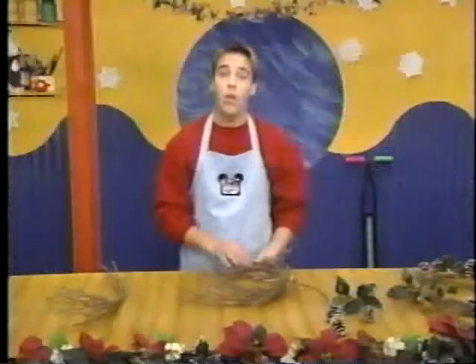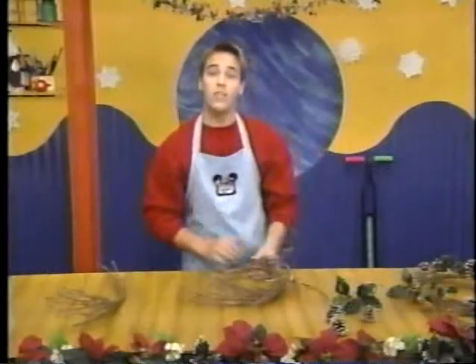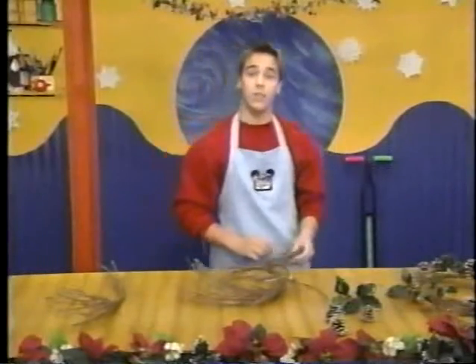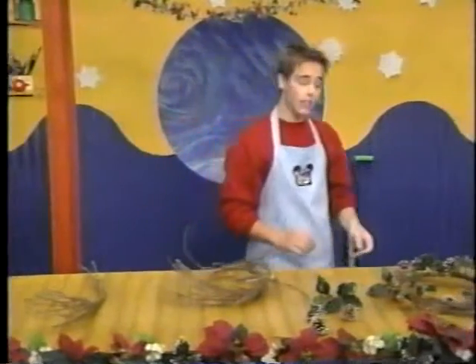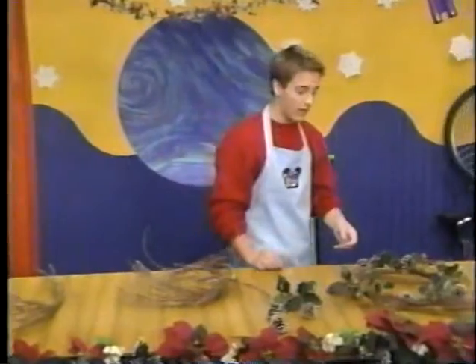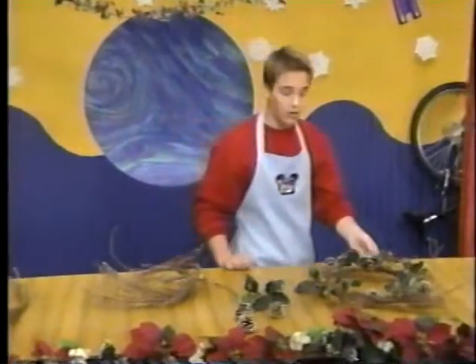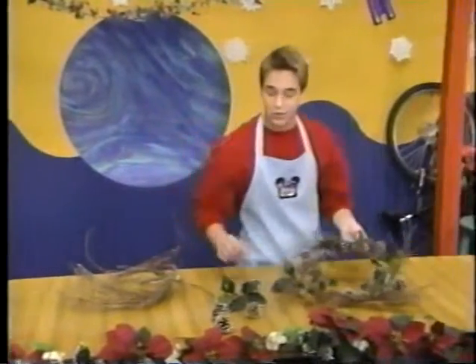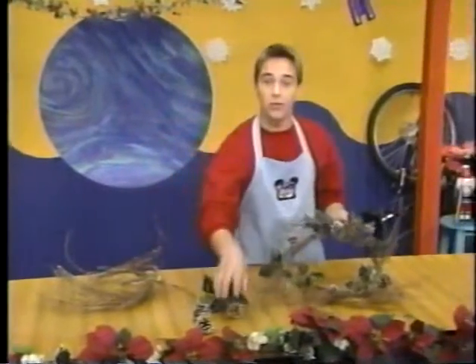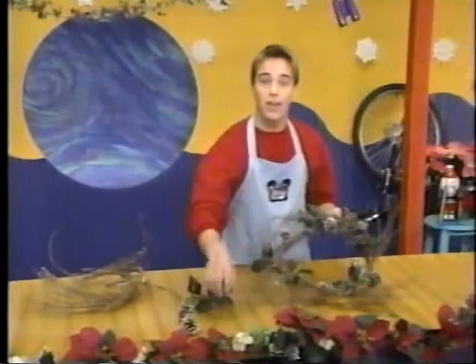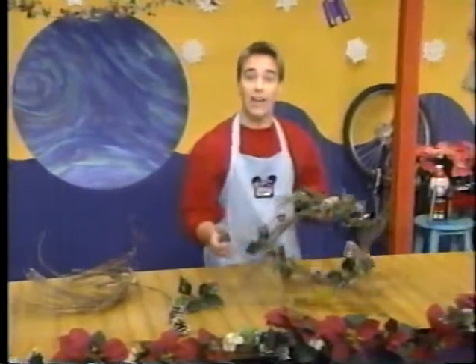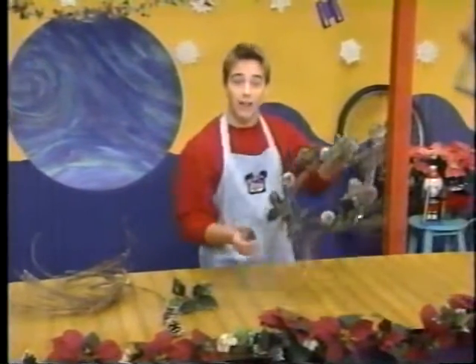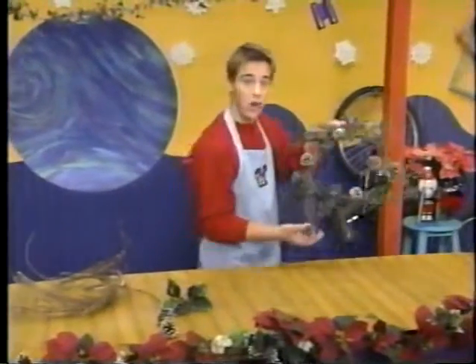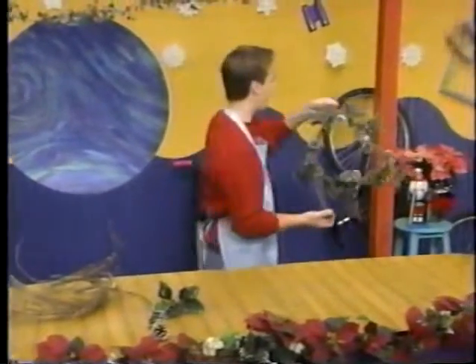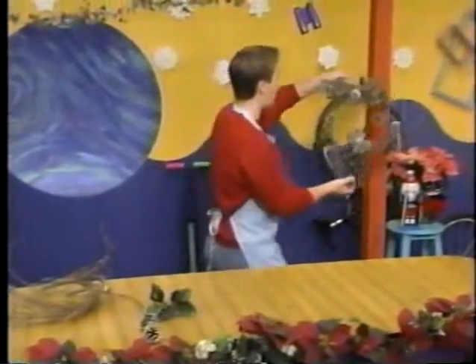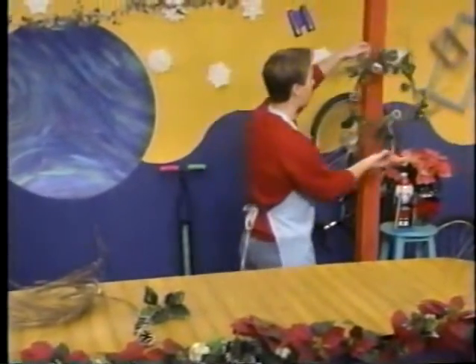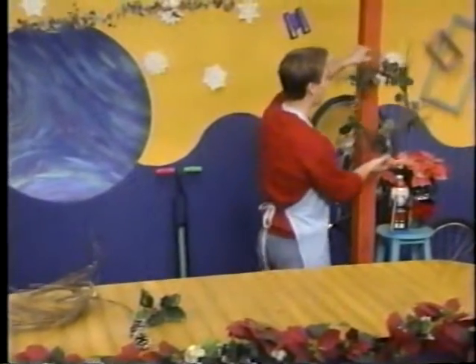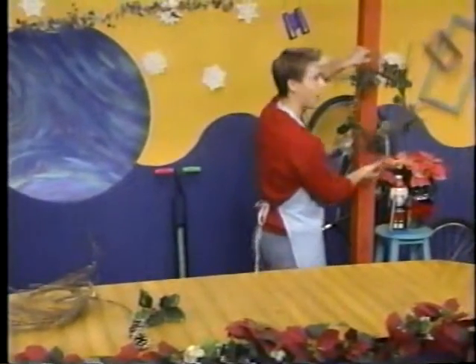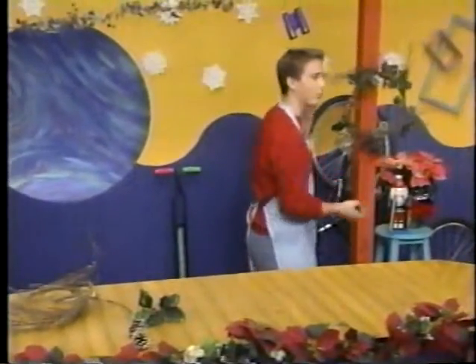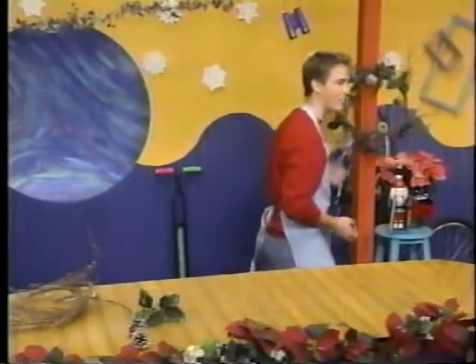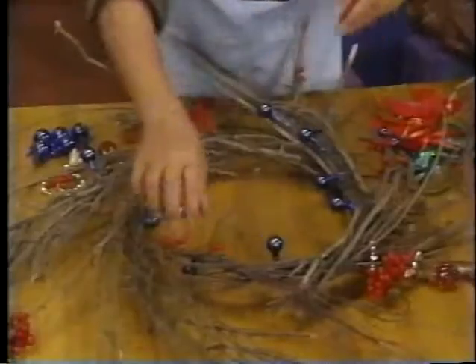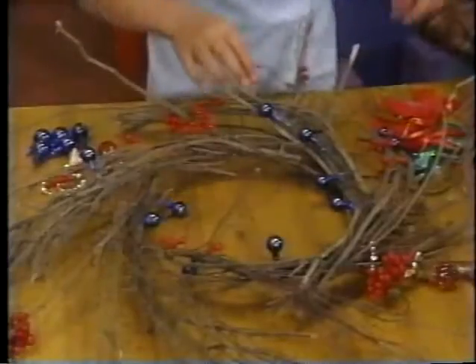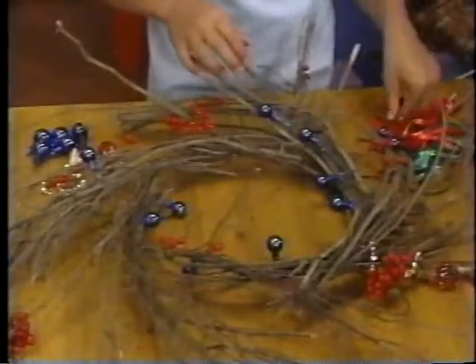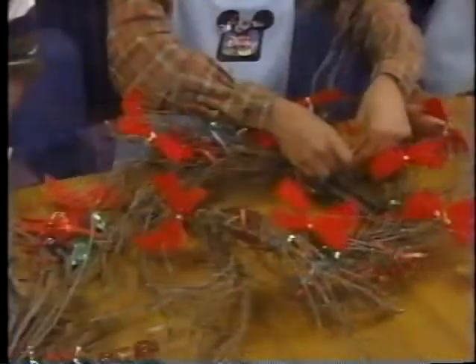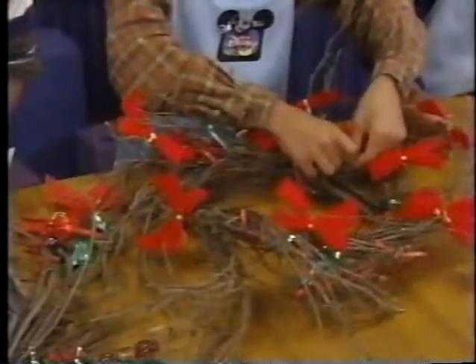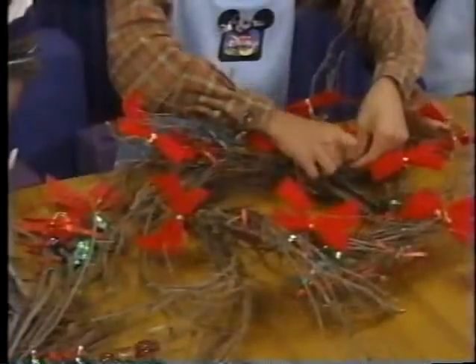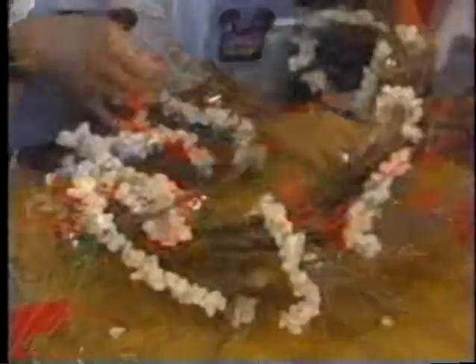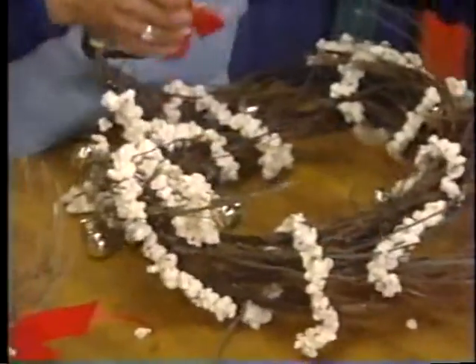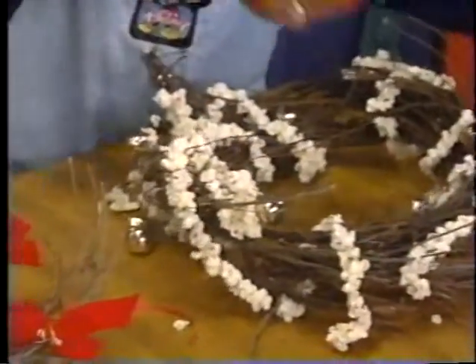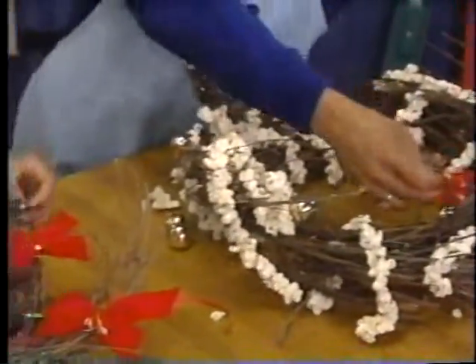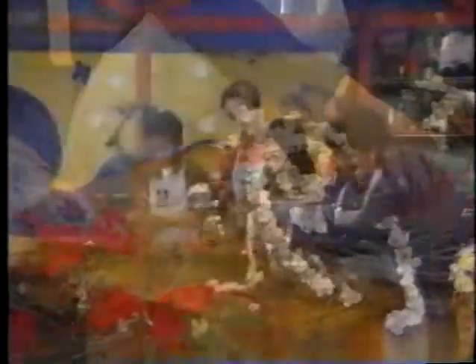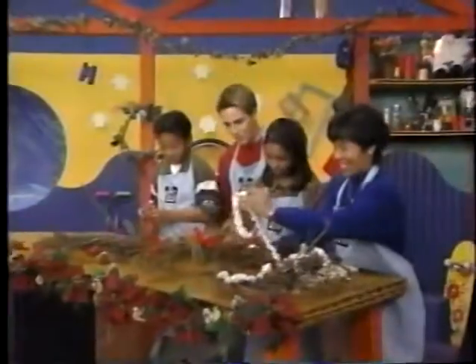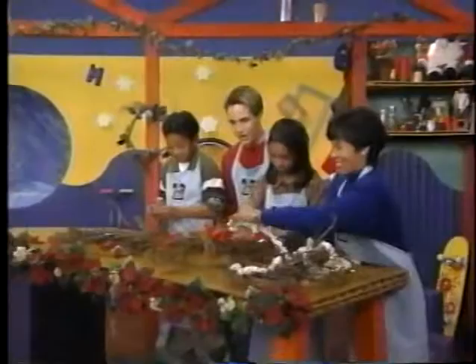When you're done, you're ready to use any decorations you choose. I tied pinecones and holly to mine for a winter theme. How about you guys? I'm tying berries. I'm tying ribbons on mine. I'm tying popcorn. Looks great — and it's your creation.